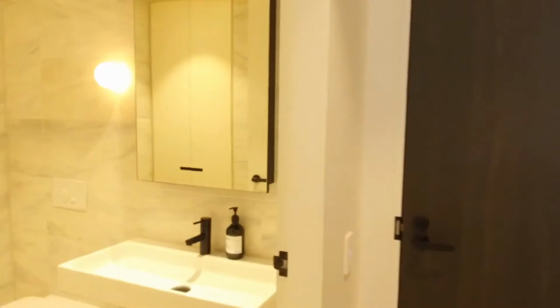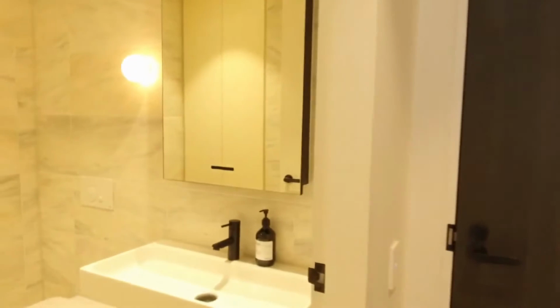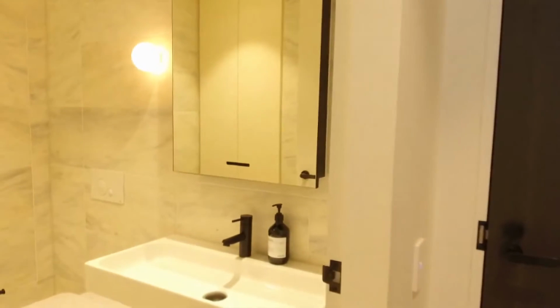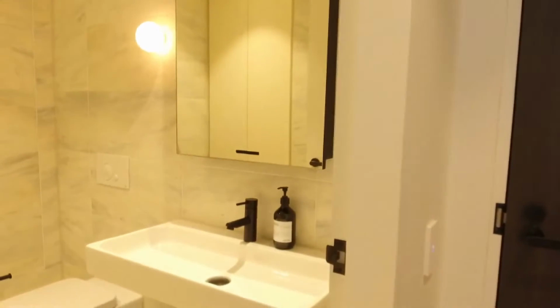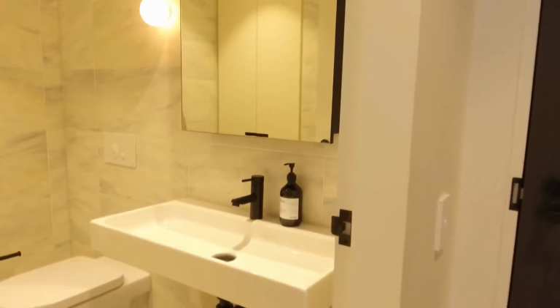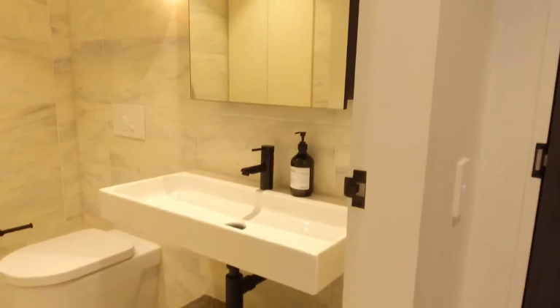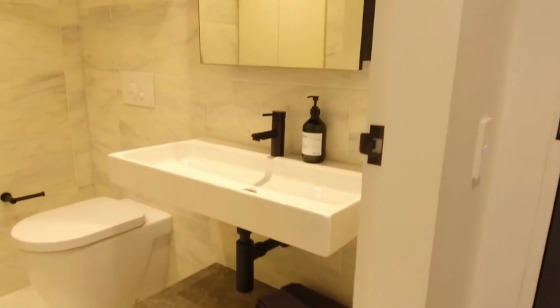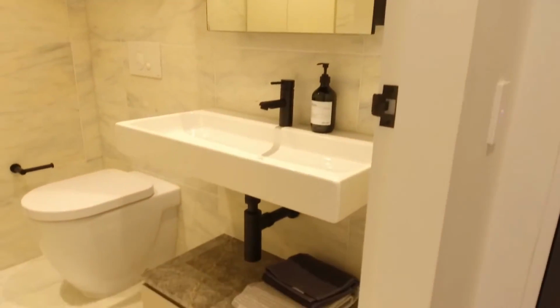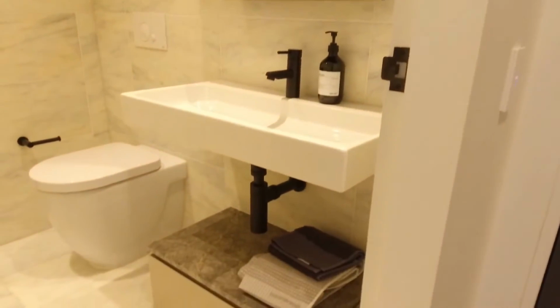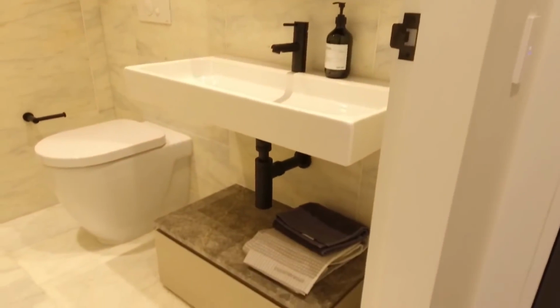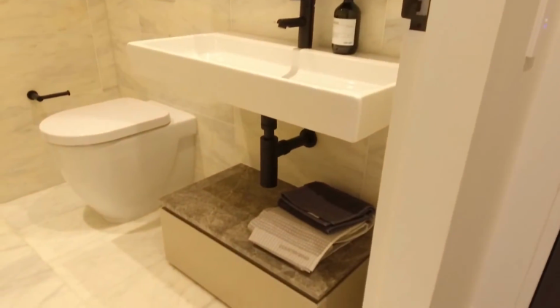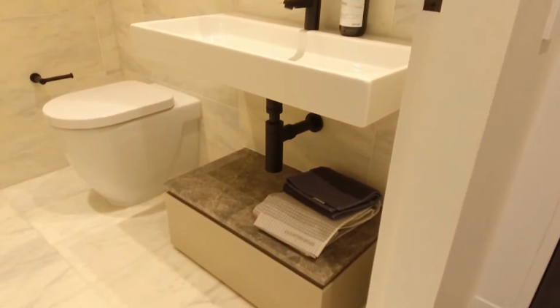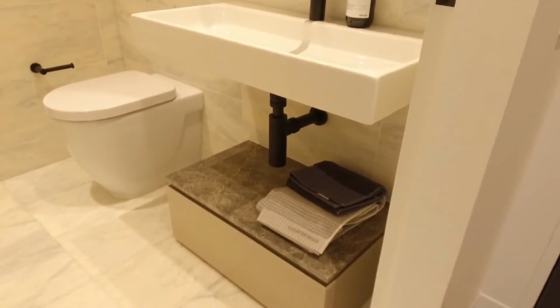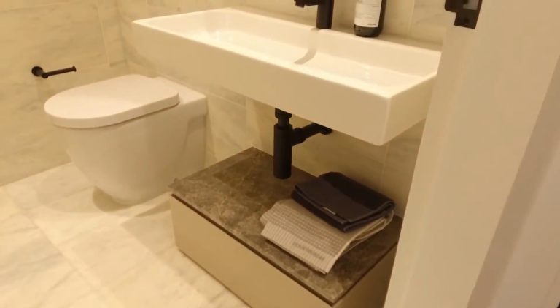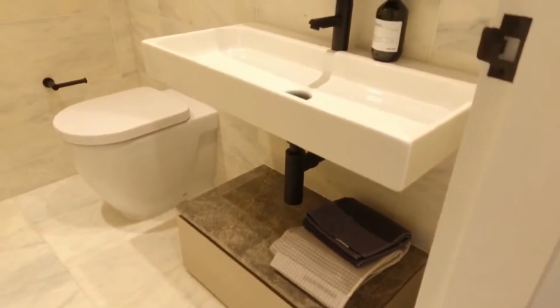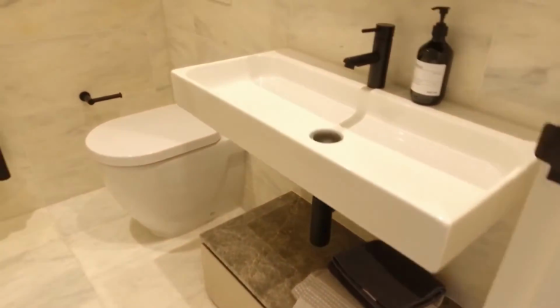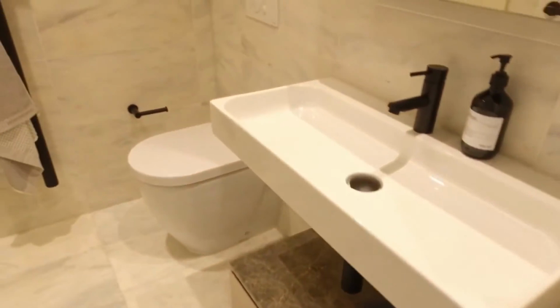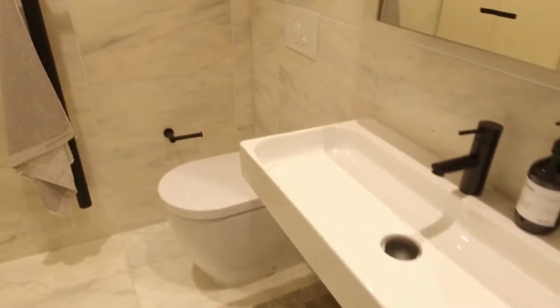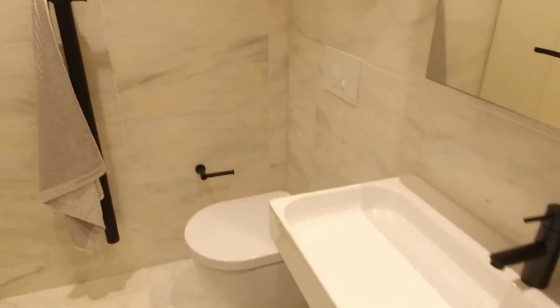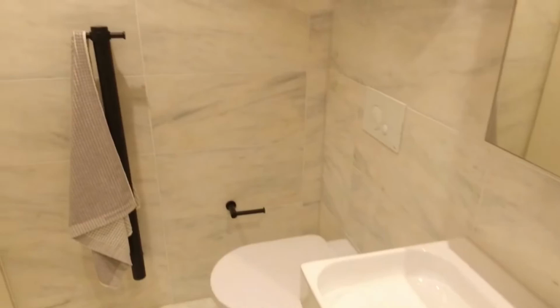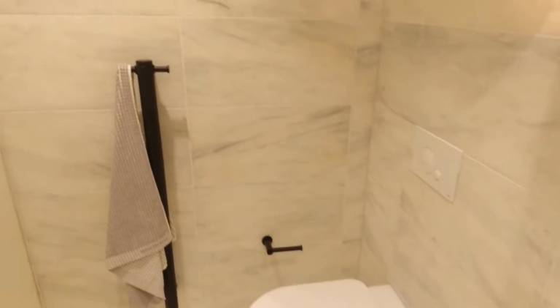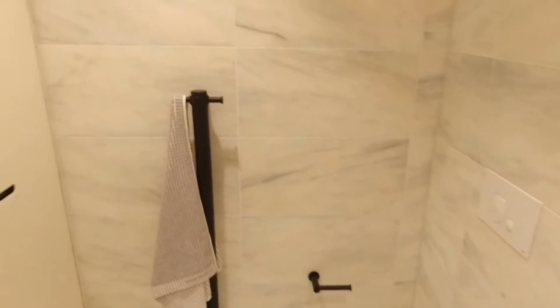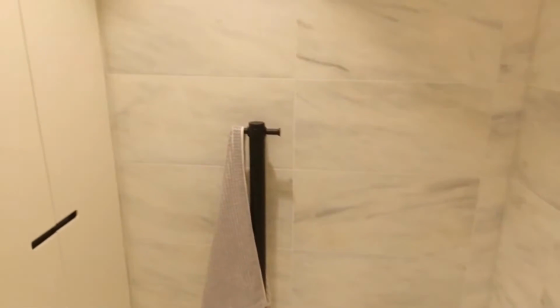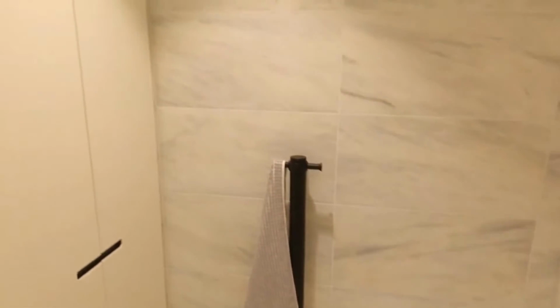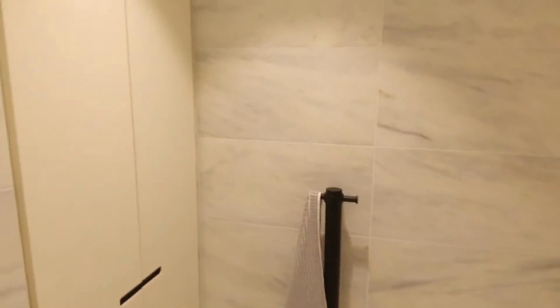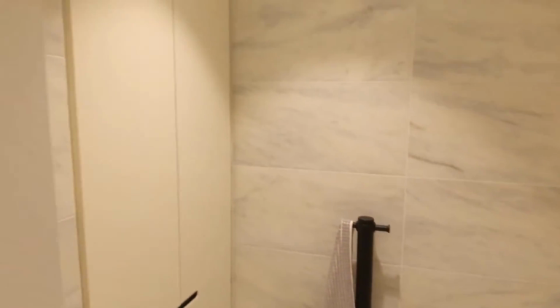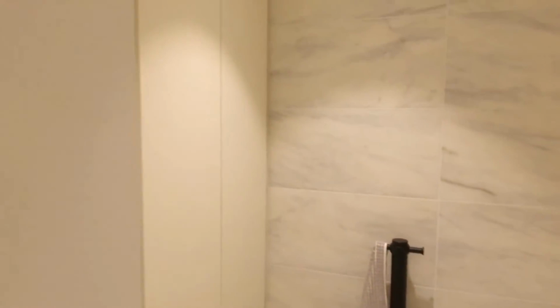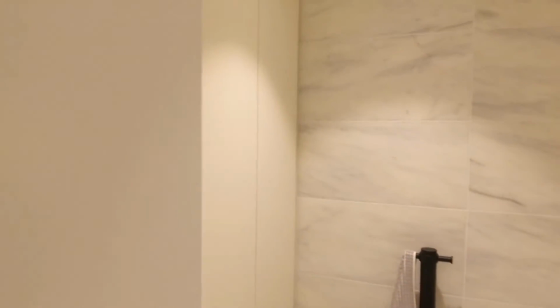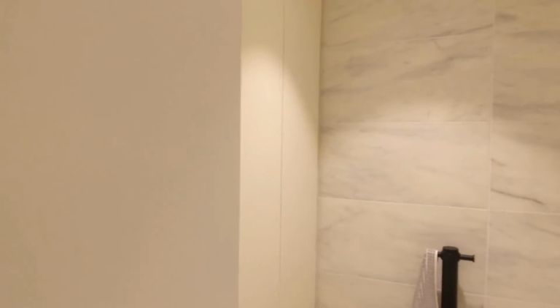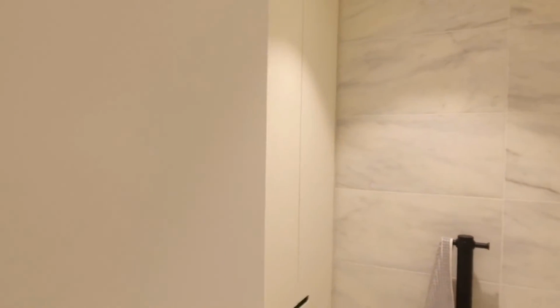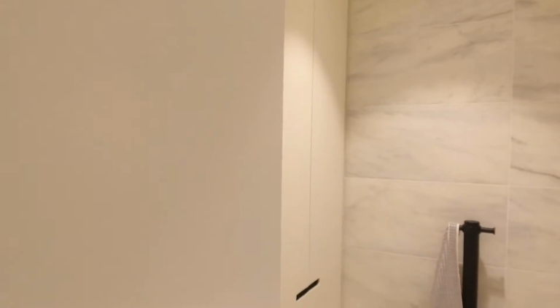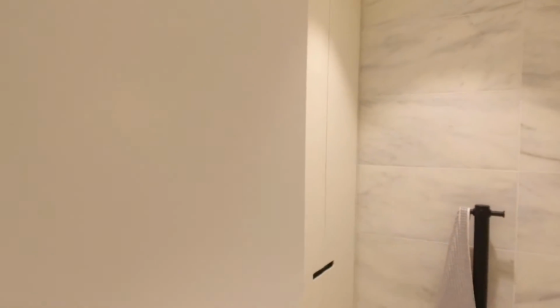Very similar to the ensuite — you've got a smart vanity, plenty of storage, fully tiled, absolutely everything that you could ask for in a central bathroom.